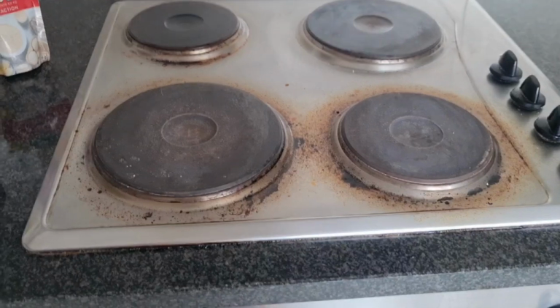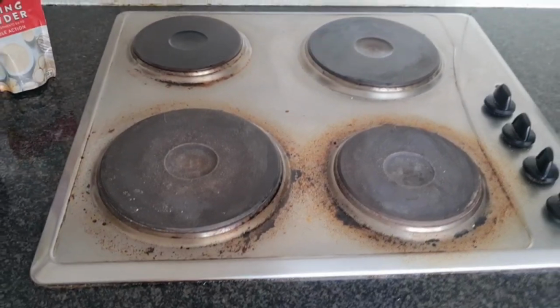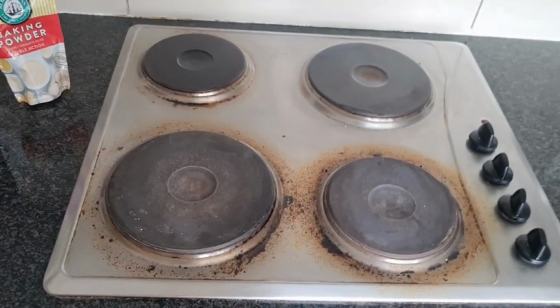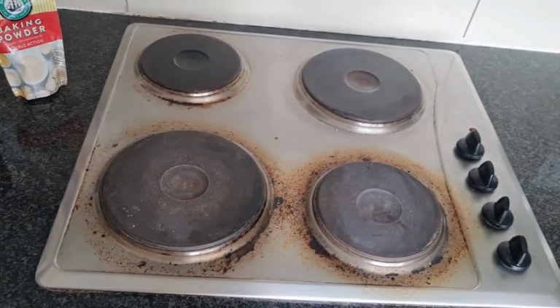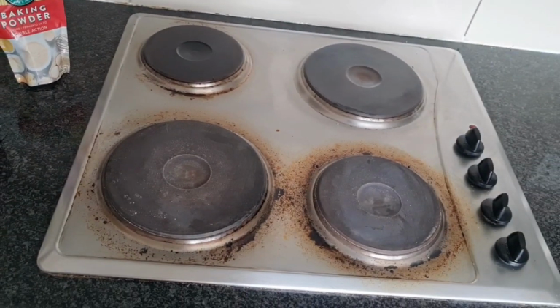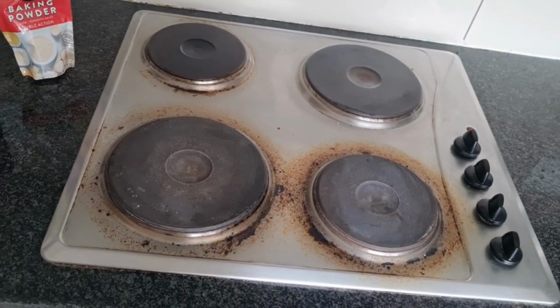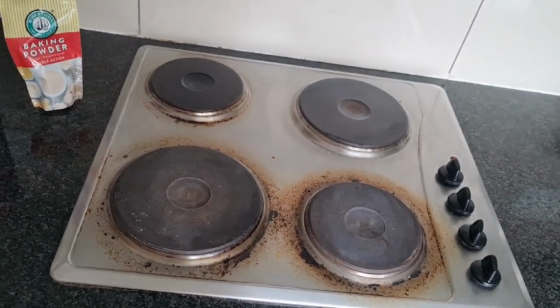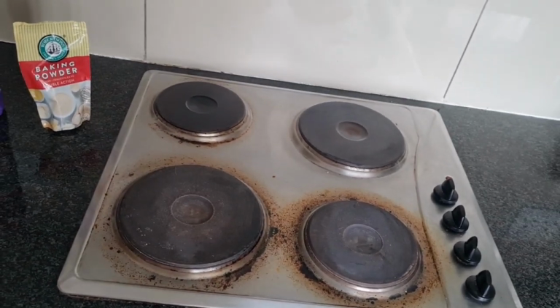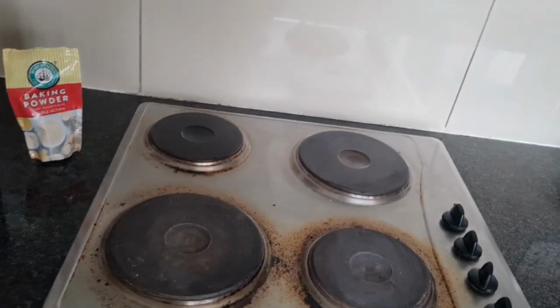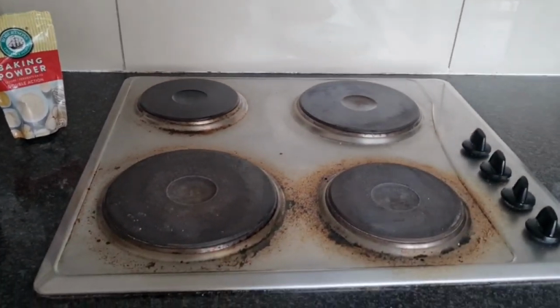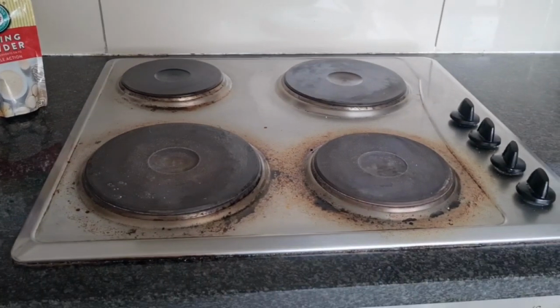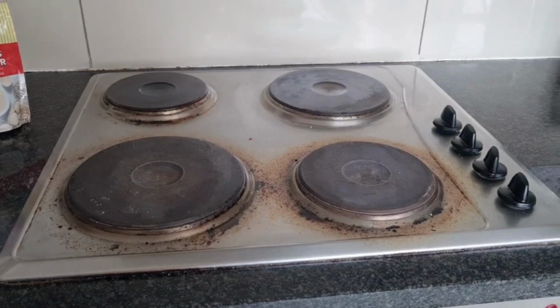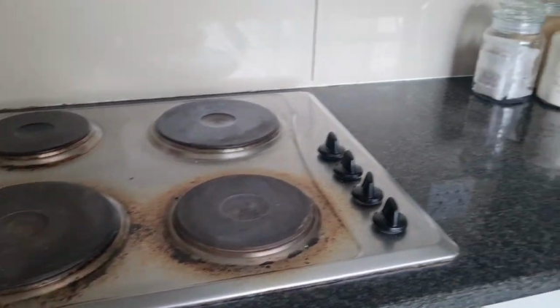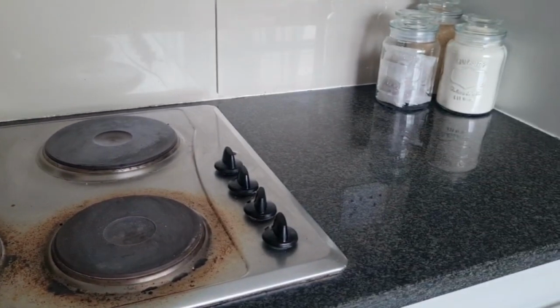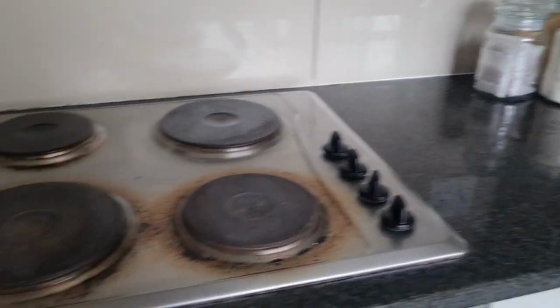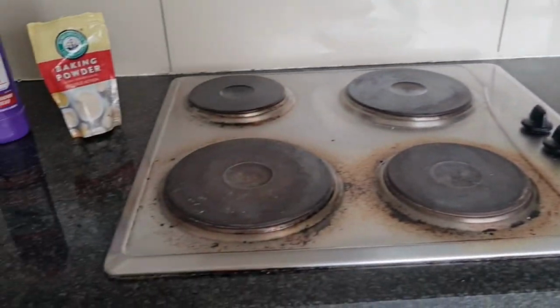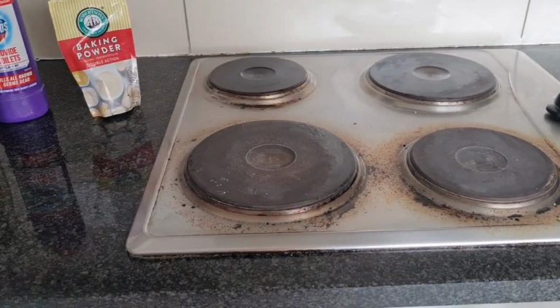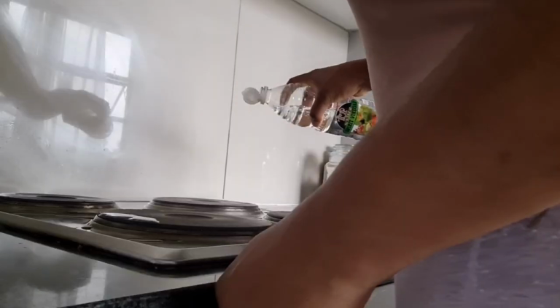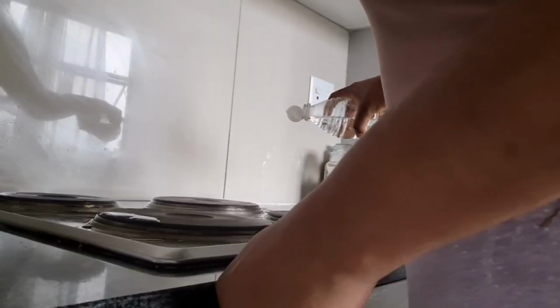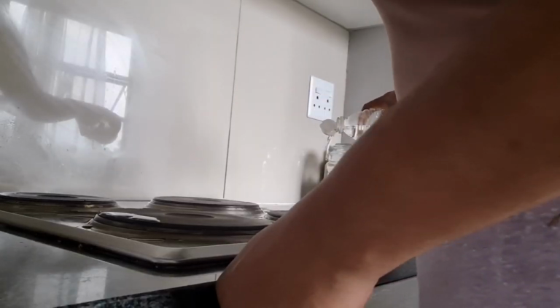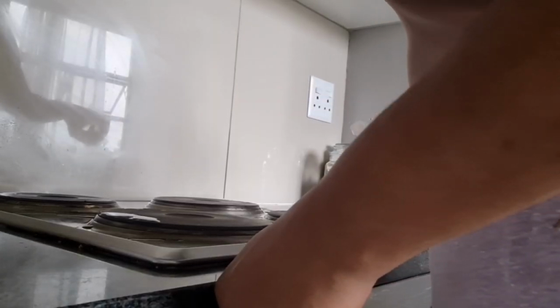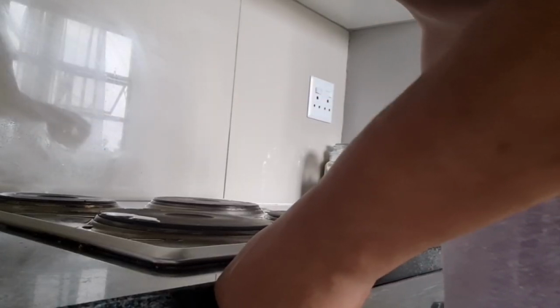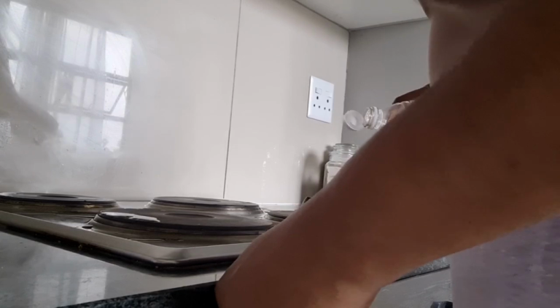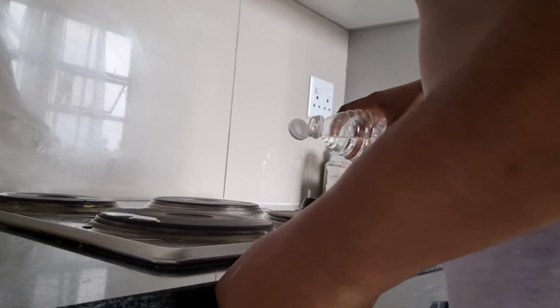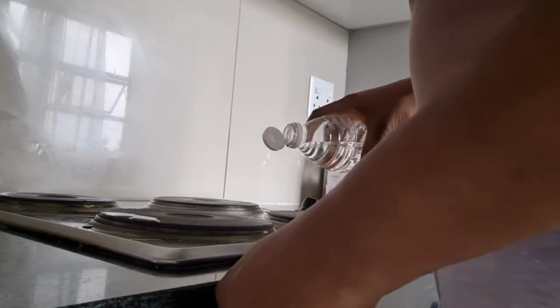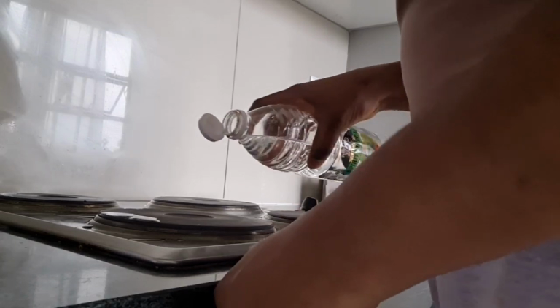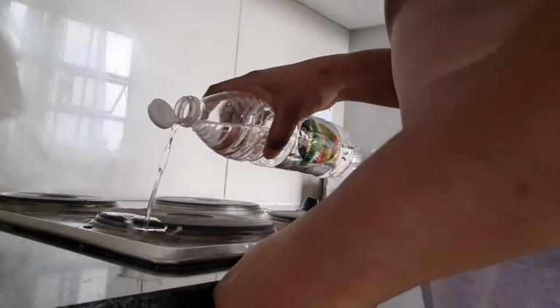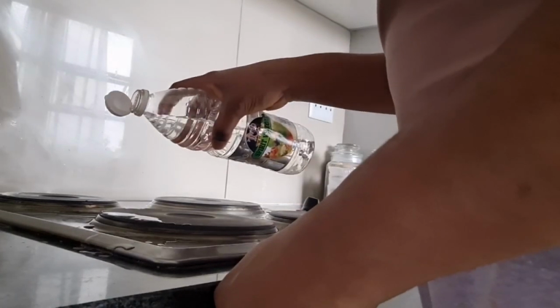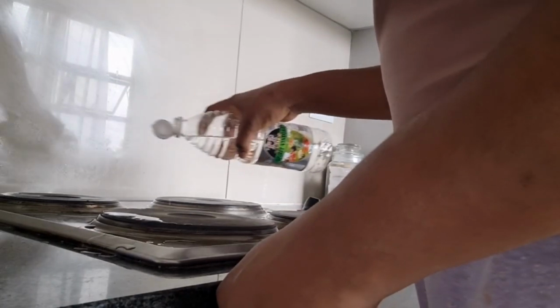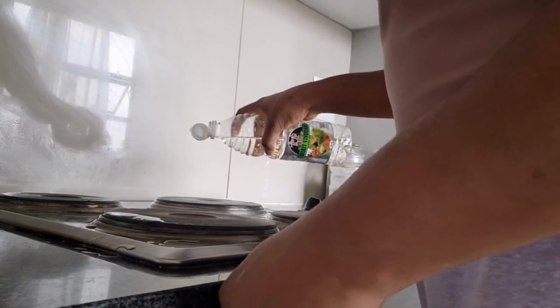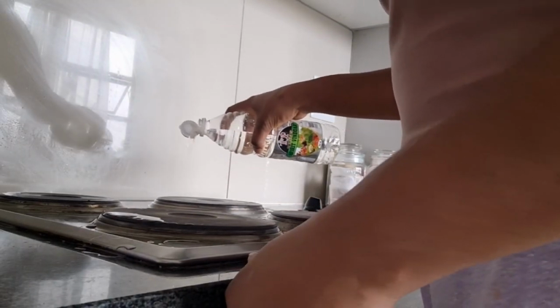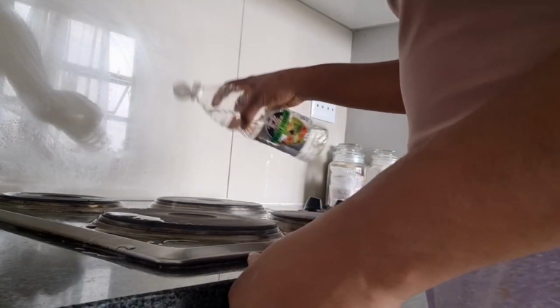My kitchen will always be smelling fresh and will always be smelling of a little bit of Domestos, because I love a nice fresh kitchen. So I start by pouring my white vinegar — this is what you should use.